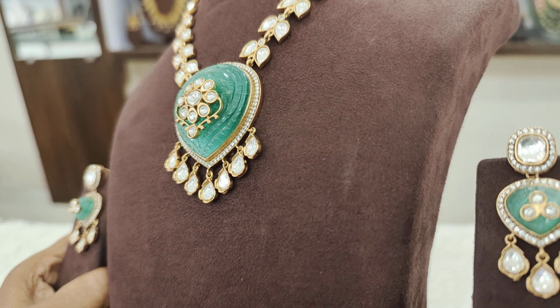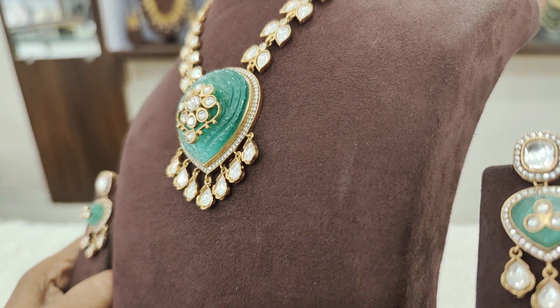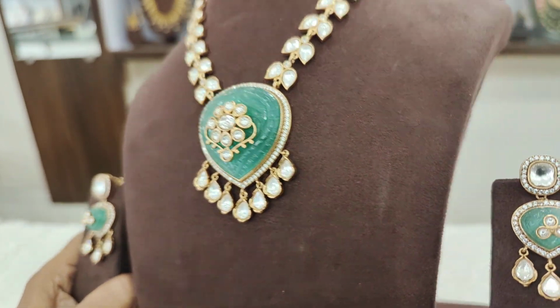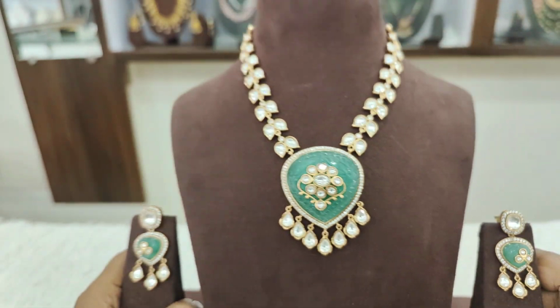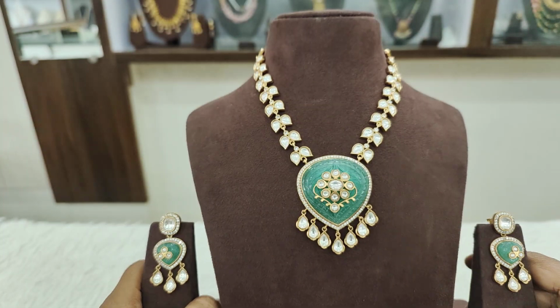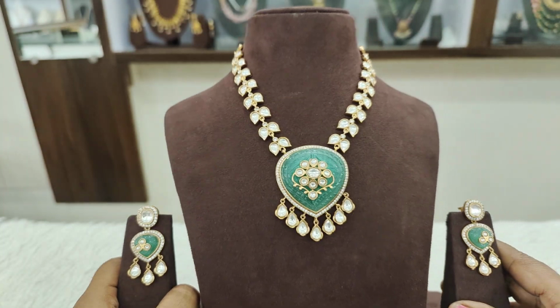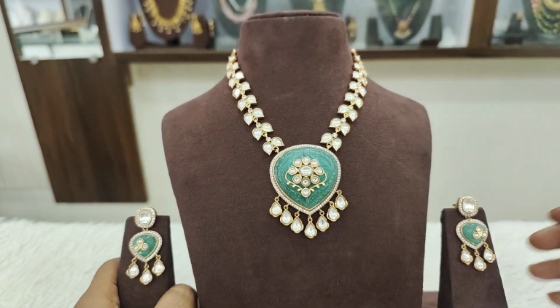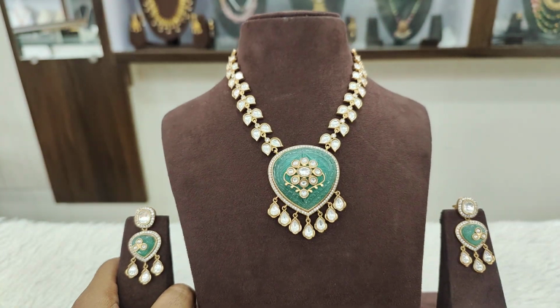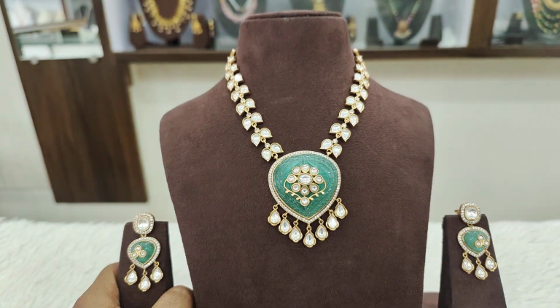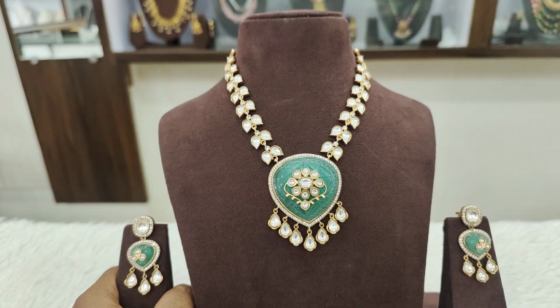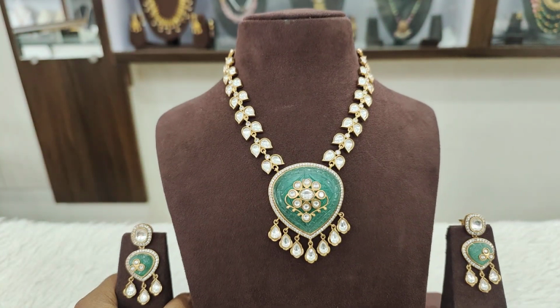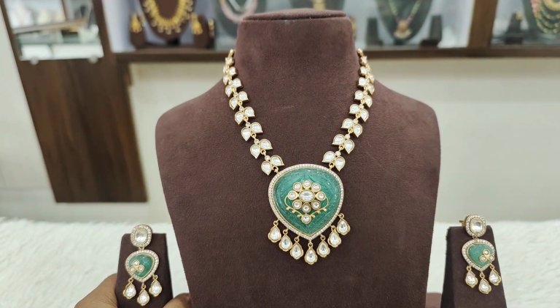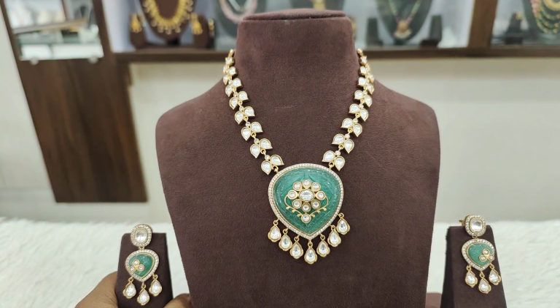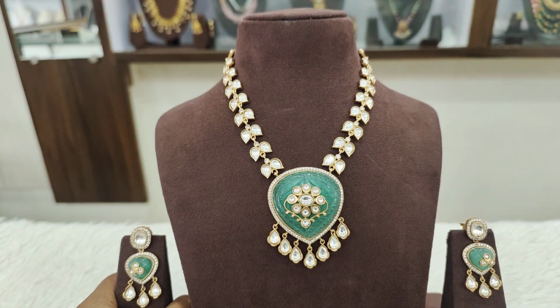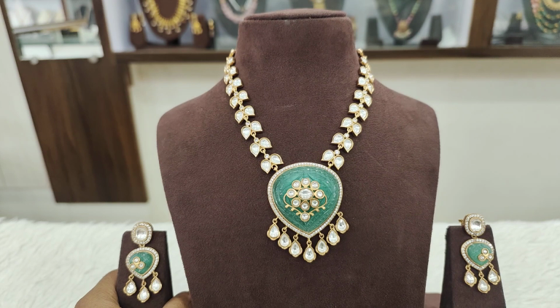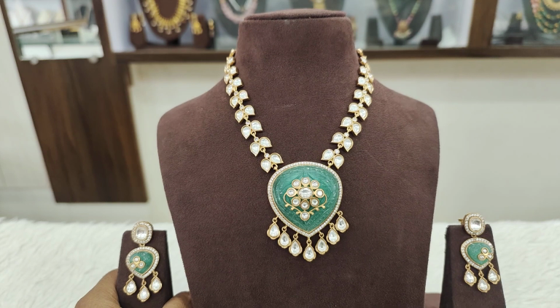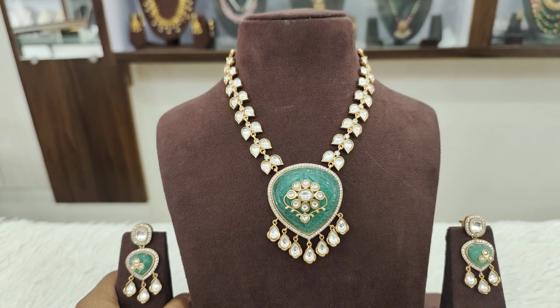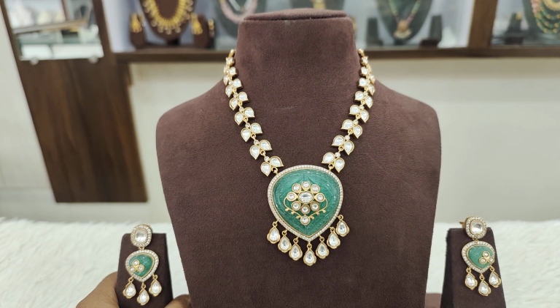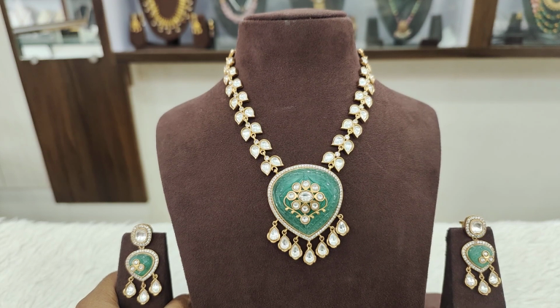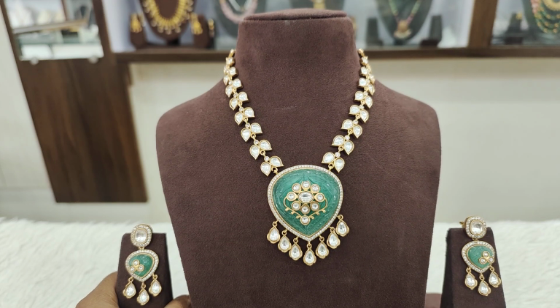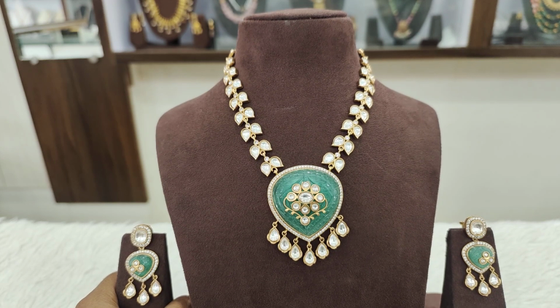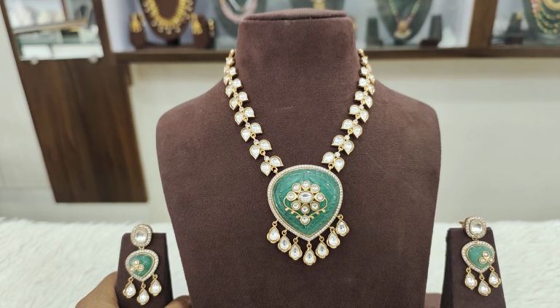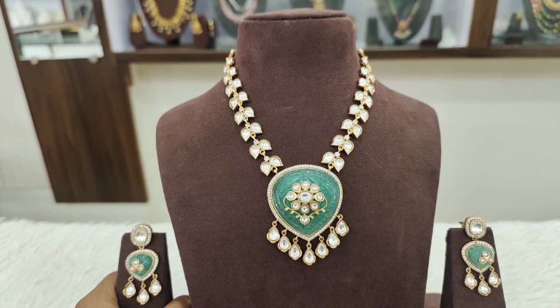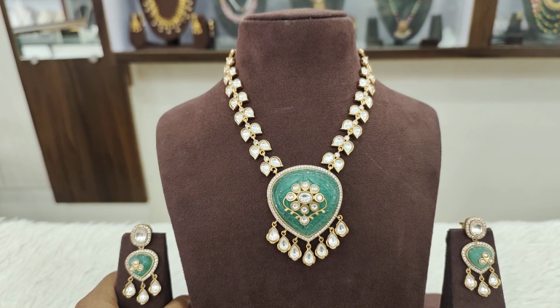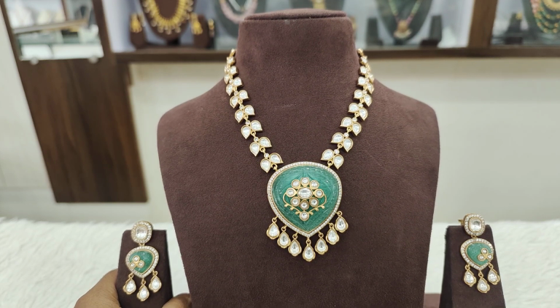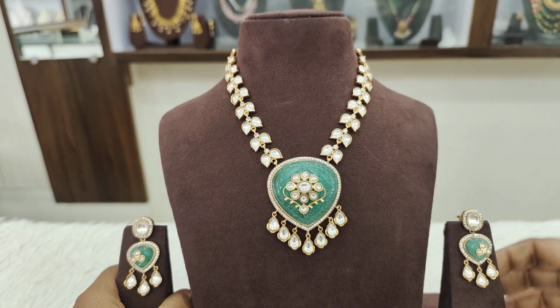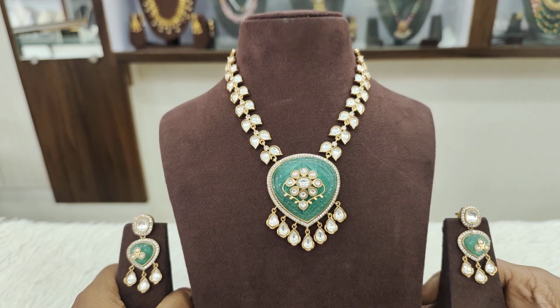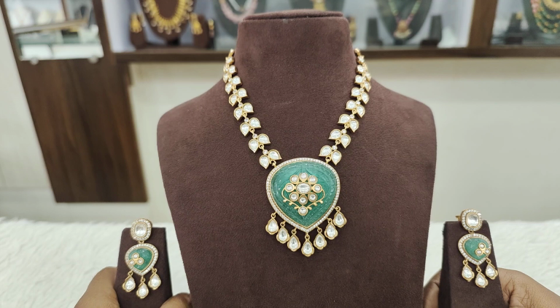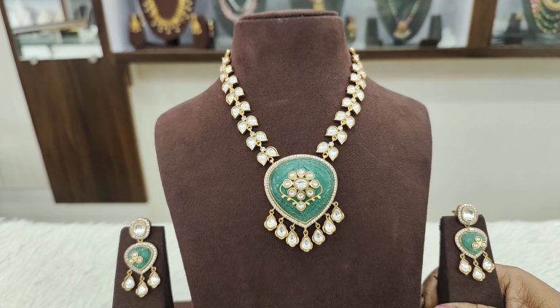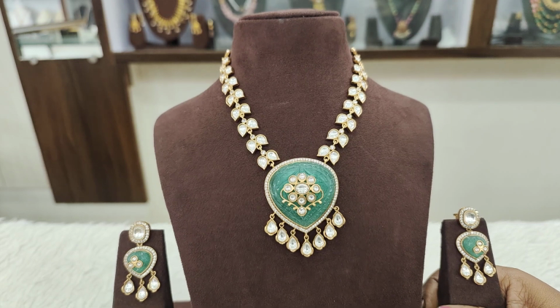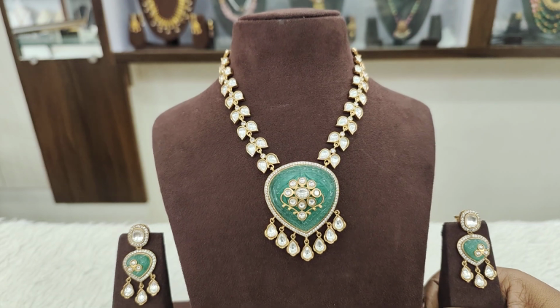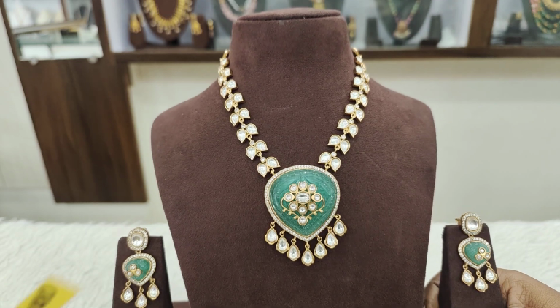It is a gold copy with a very very reasonable price.